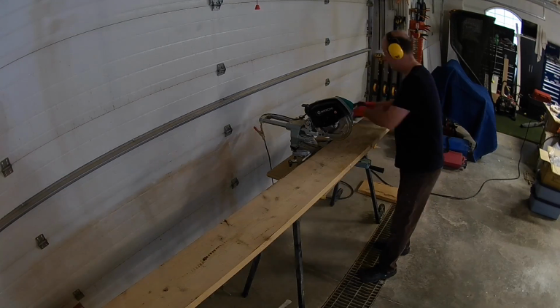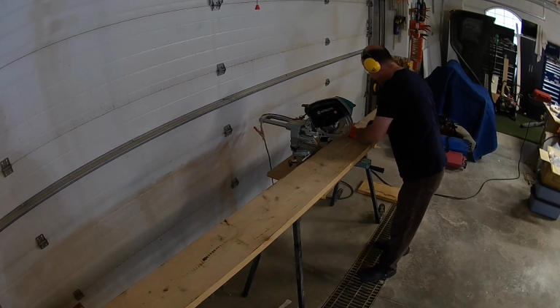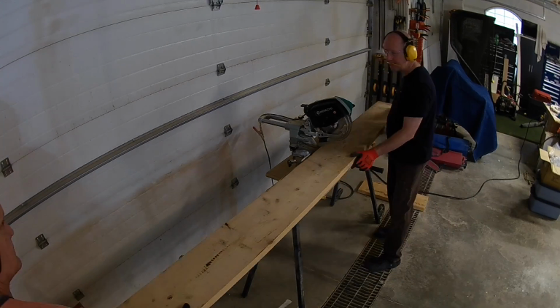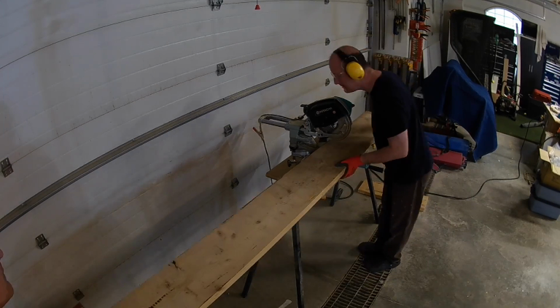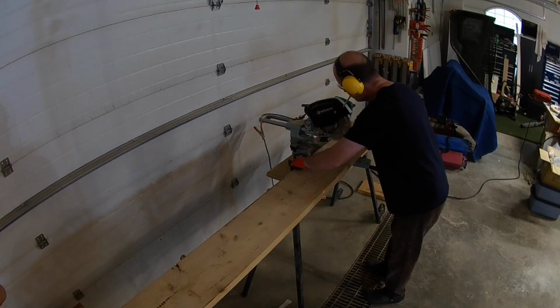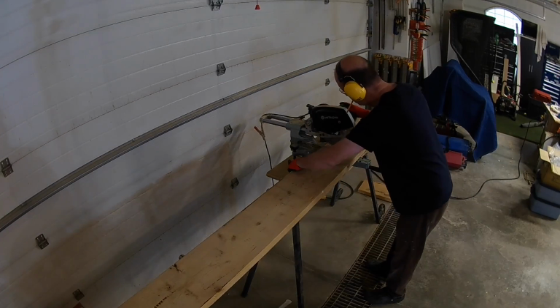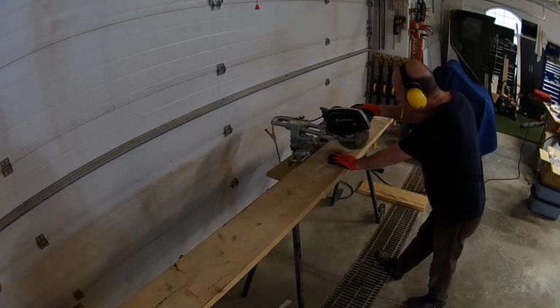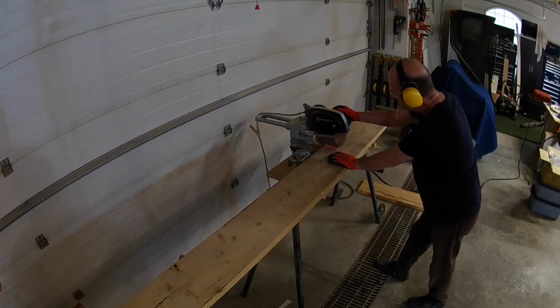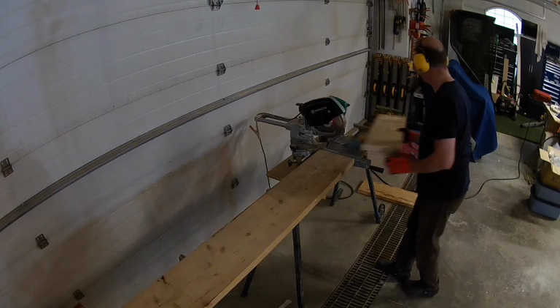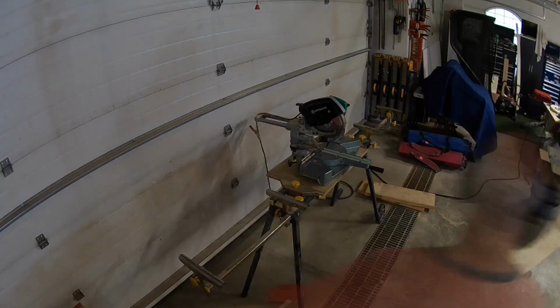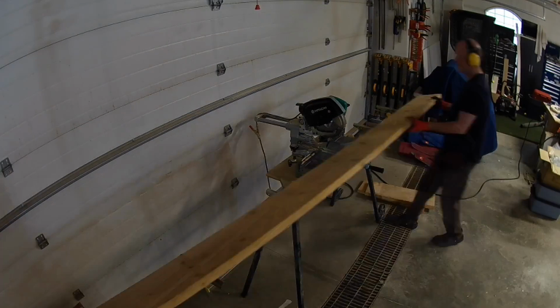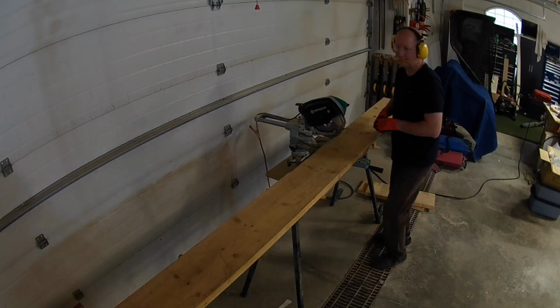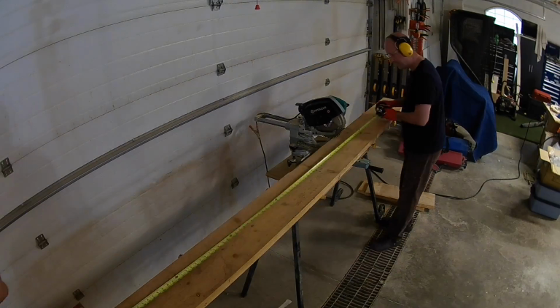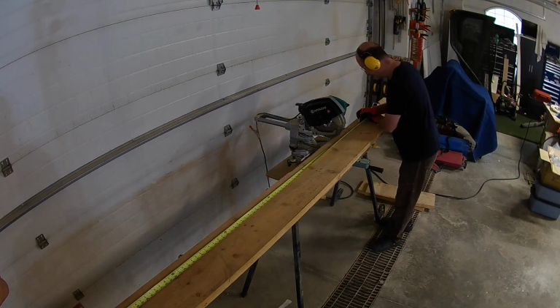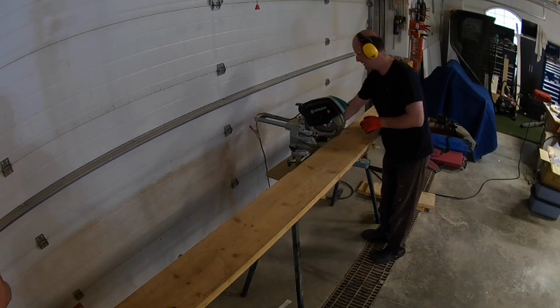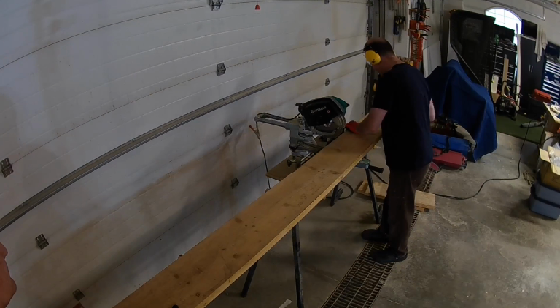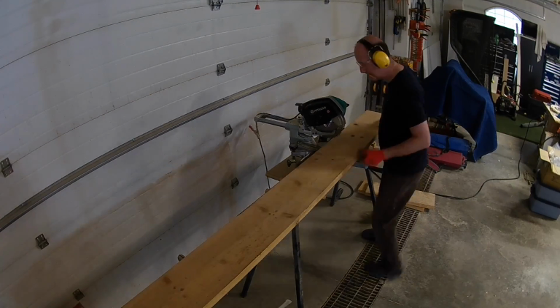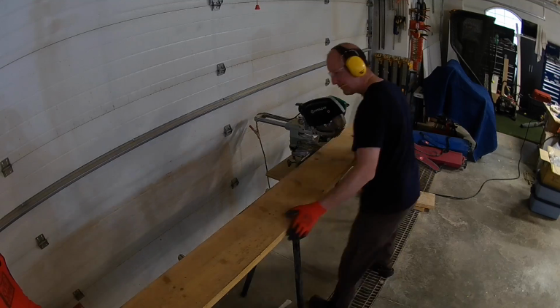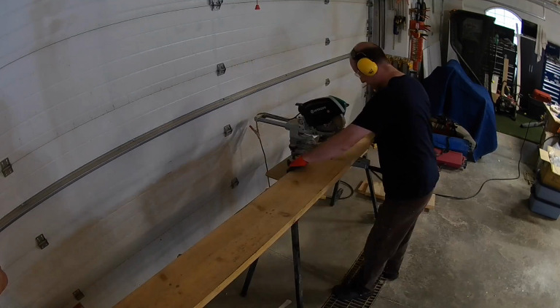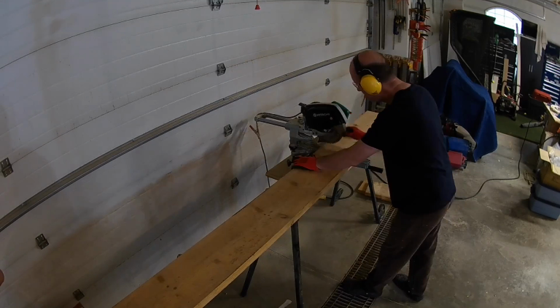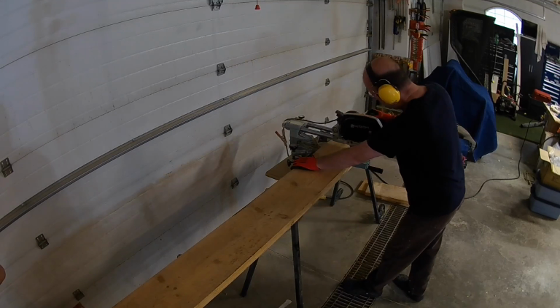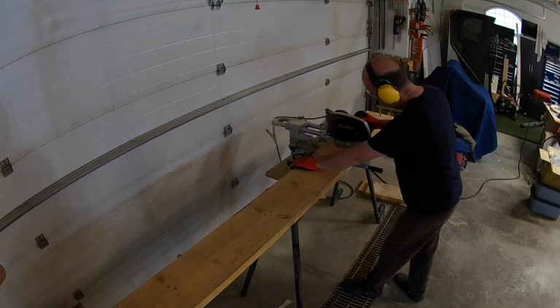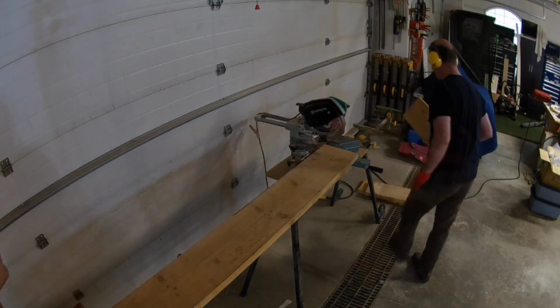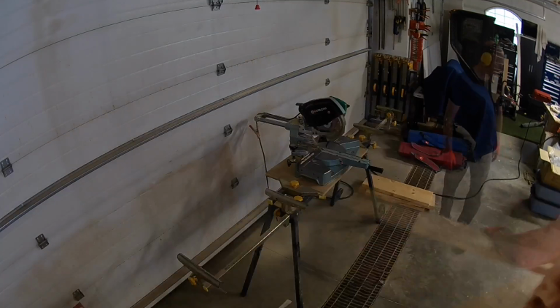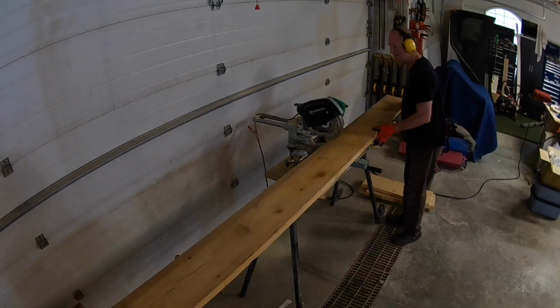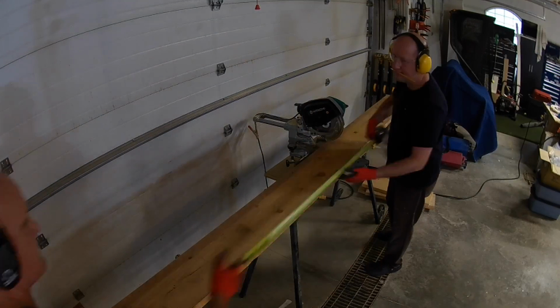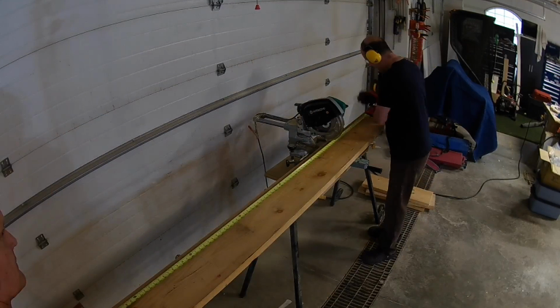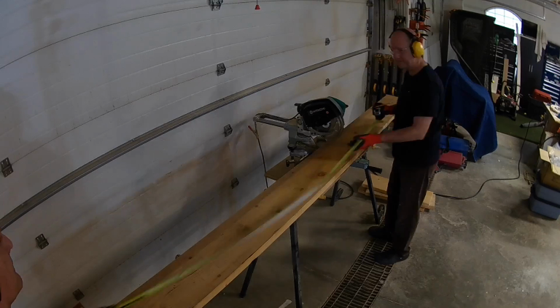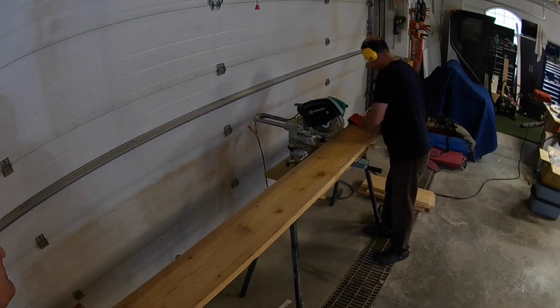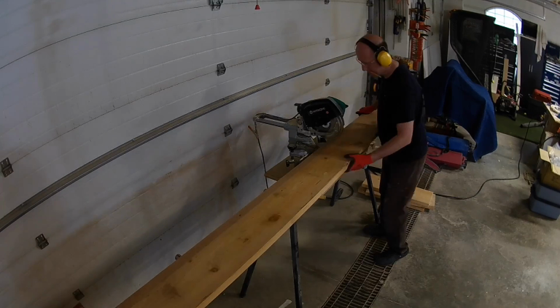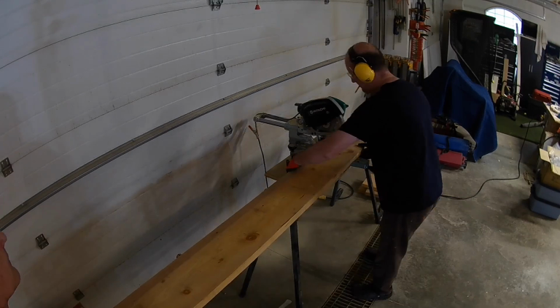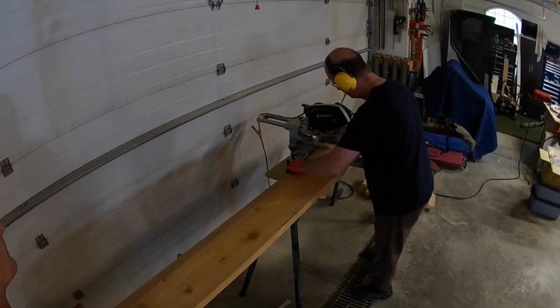To start, we cut out the sides and needed 4 of those at 8 foot 6 inches each. You can choose whatever dimension you want for your bog filter. However, you have to keep in mind that if you go too long, you may need intermediate supports to prevent the side walls from bowing out under the weight of the rocks and the water.